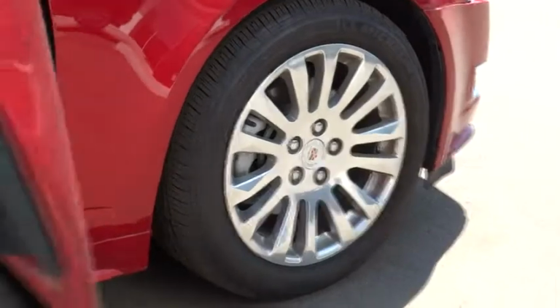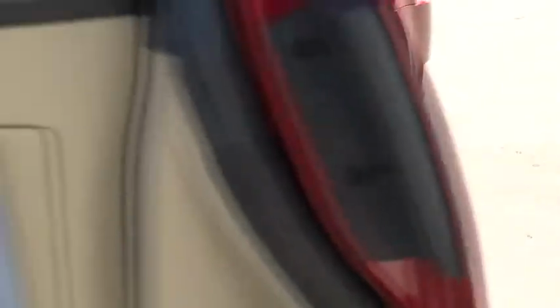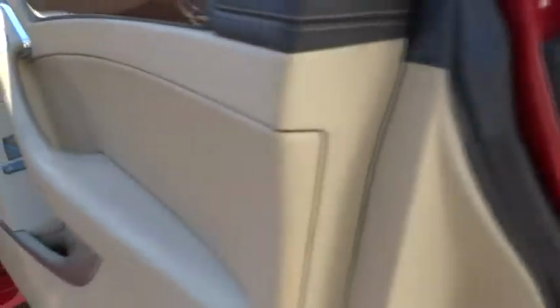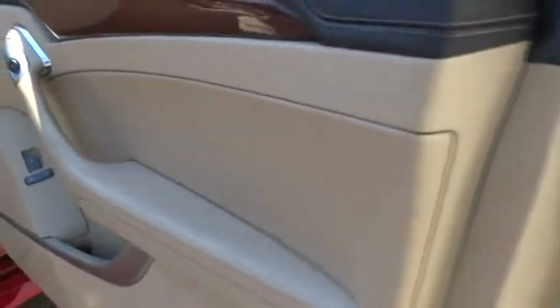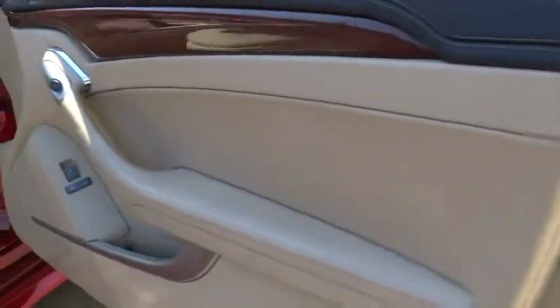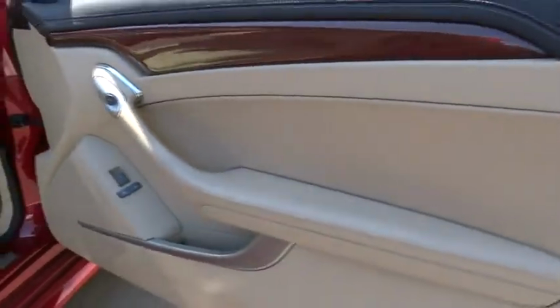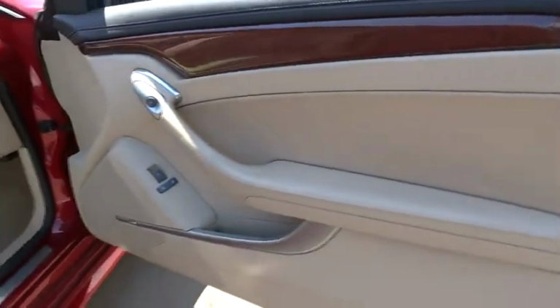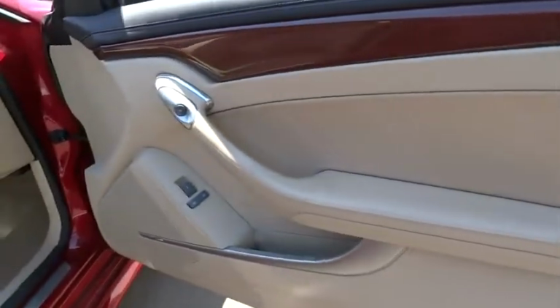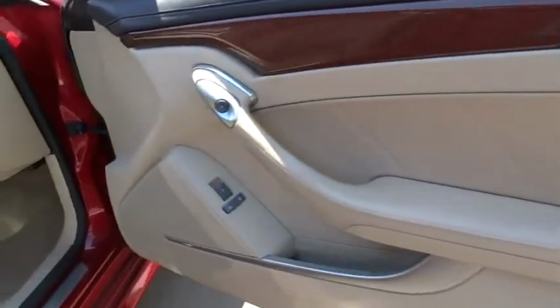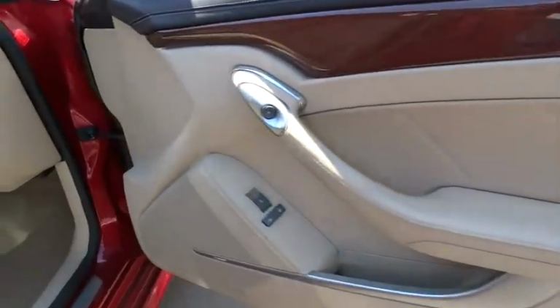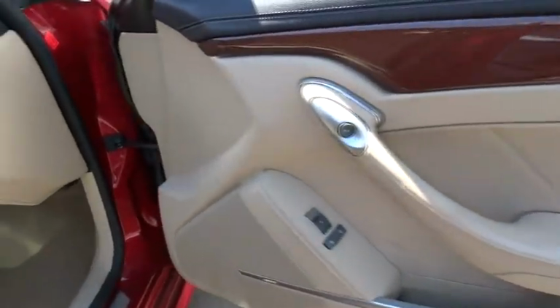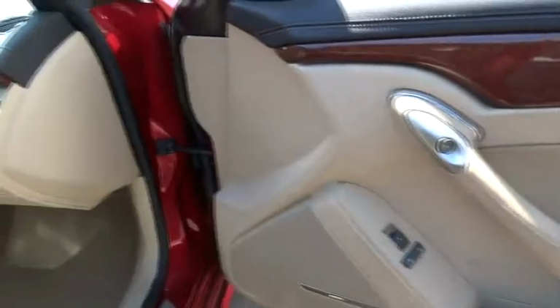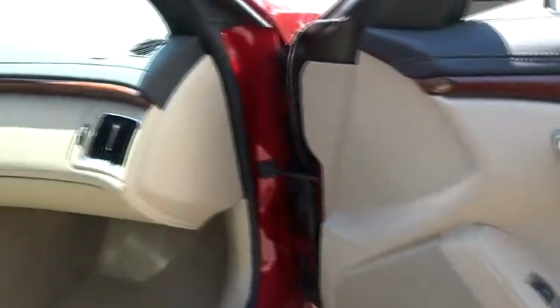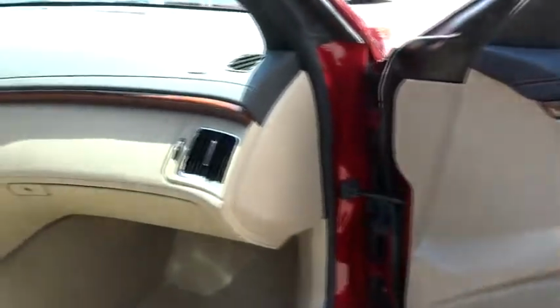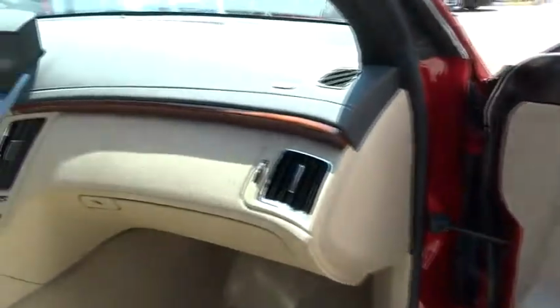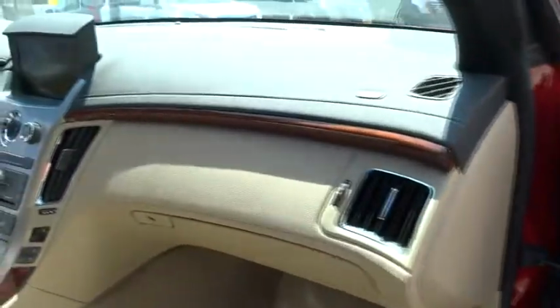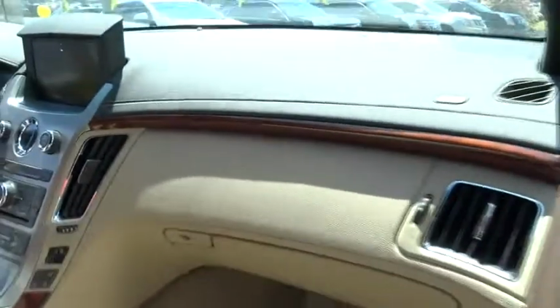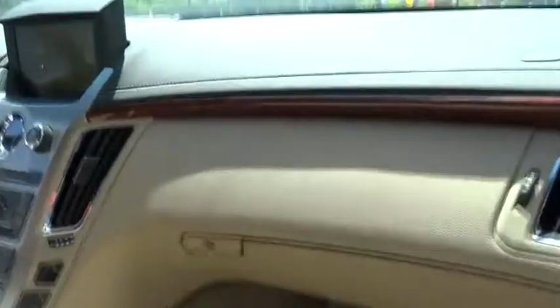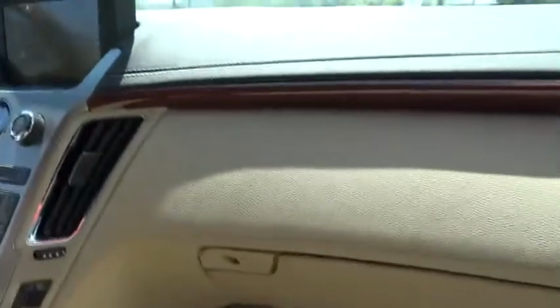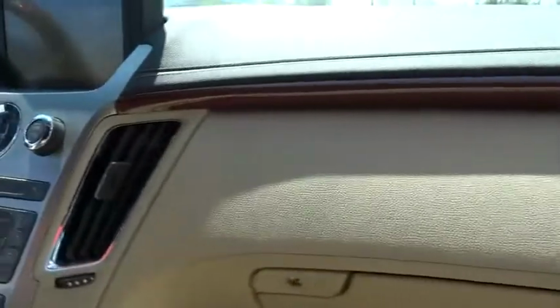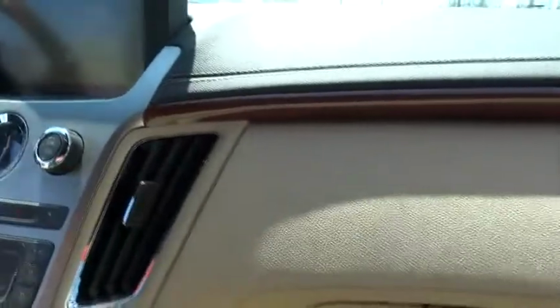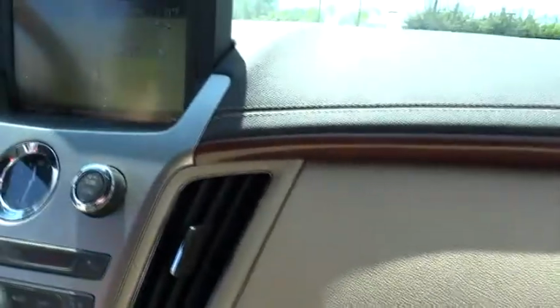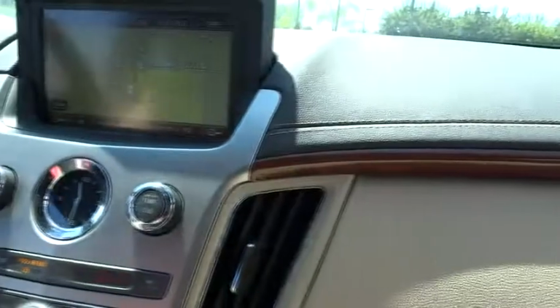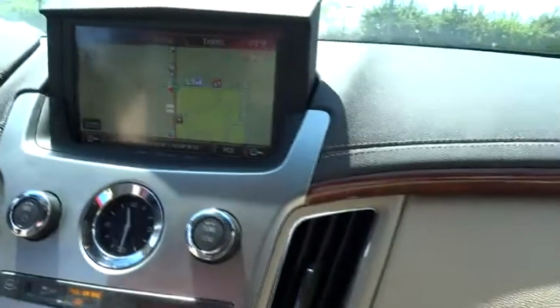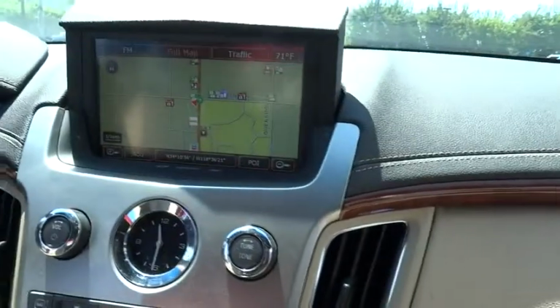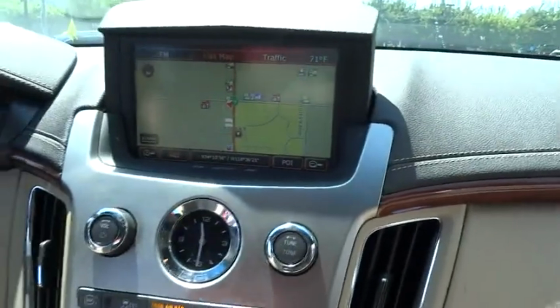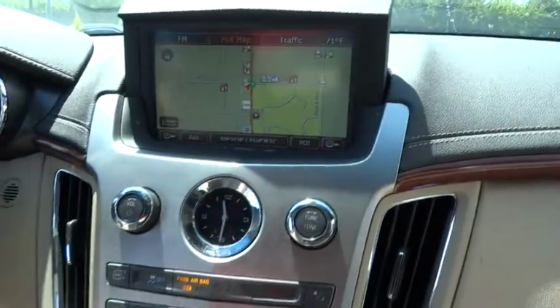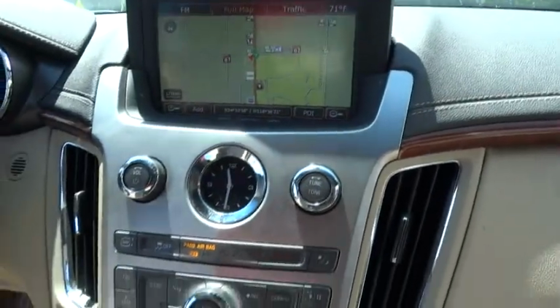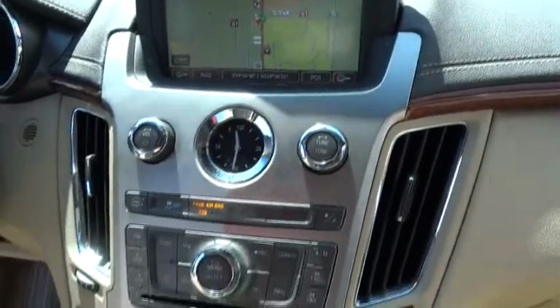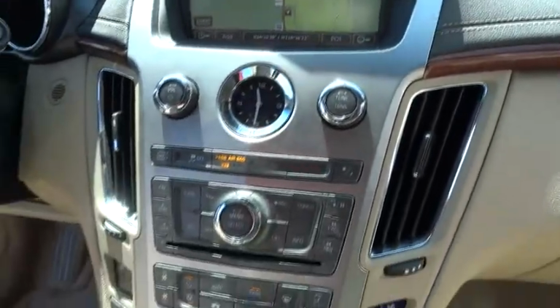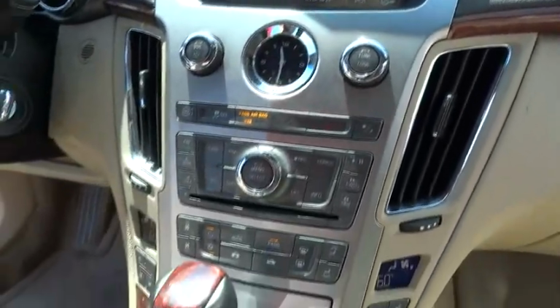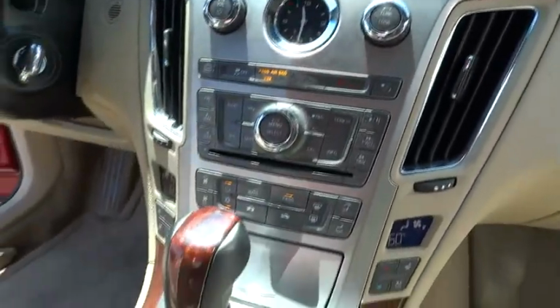Navigation system, traction control, anti-lock braking system, power passenger seat, keyless entry, stability control, remote engine start, steering wheel audio control, backup camera, leather-wrapped steering wheel, Bluetooth.